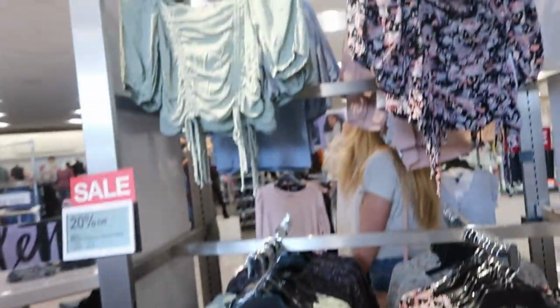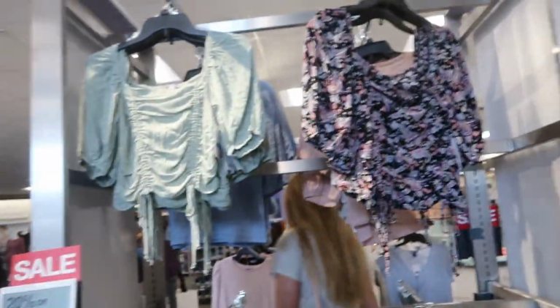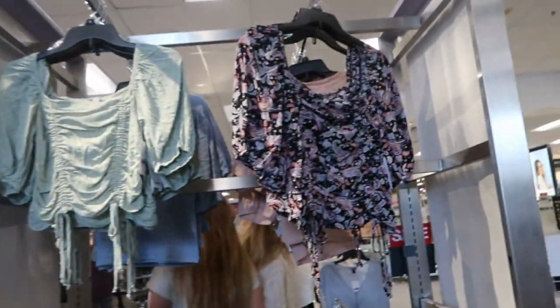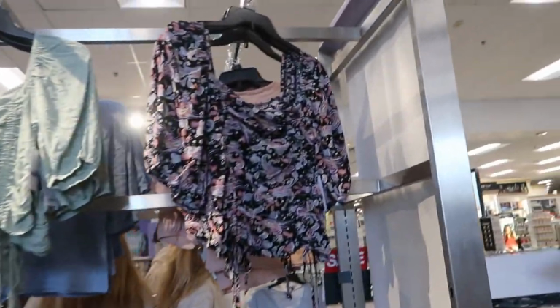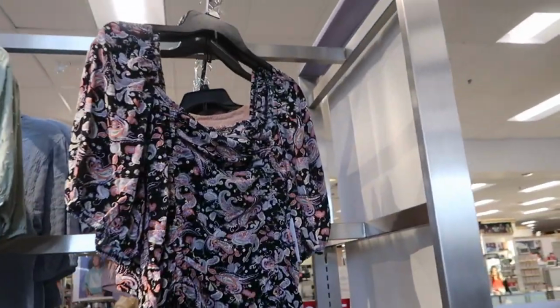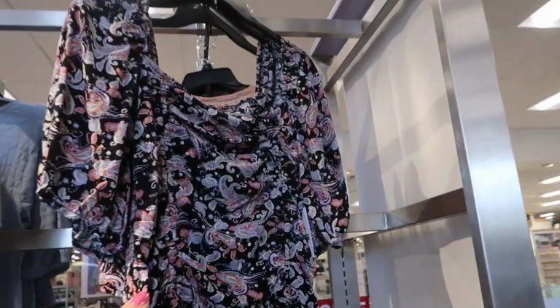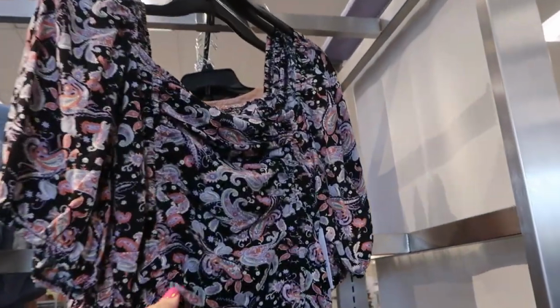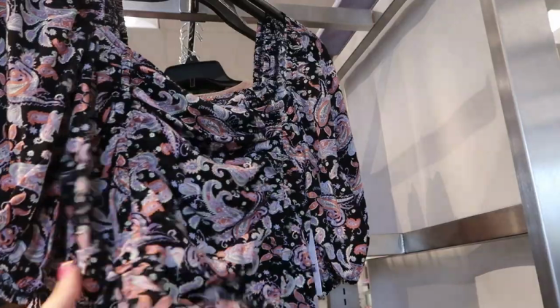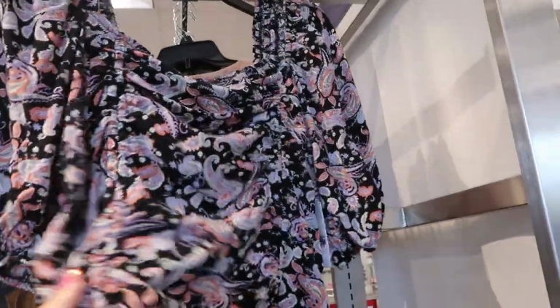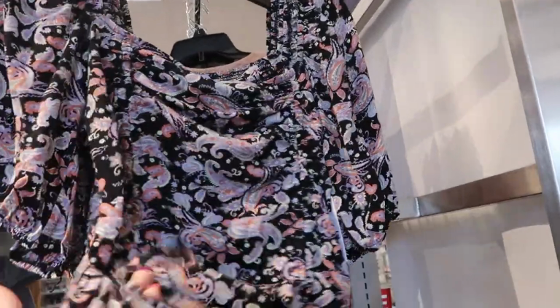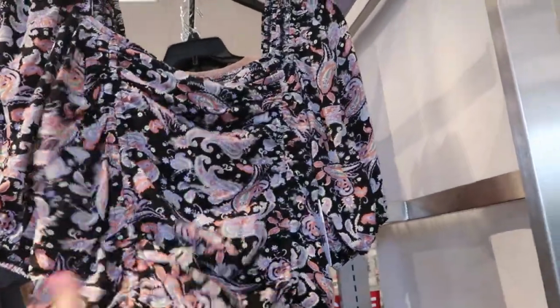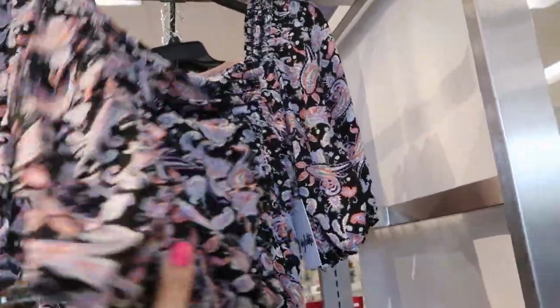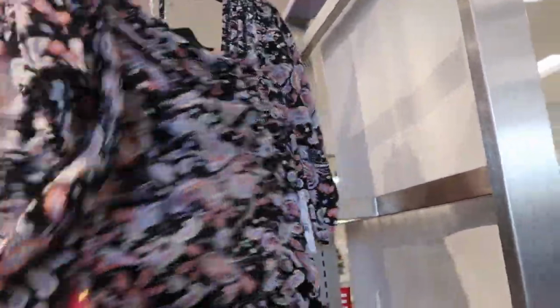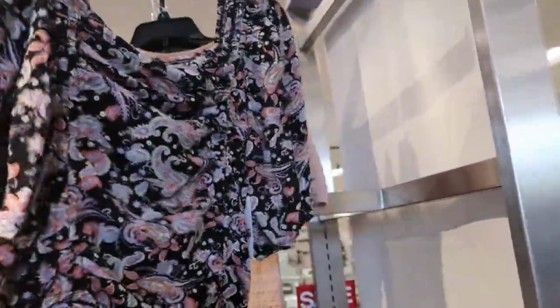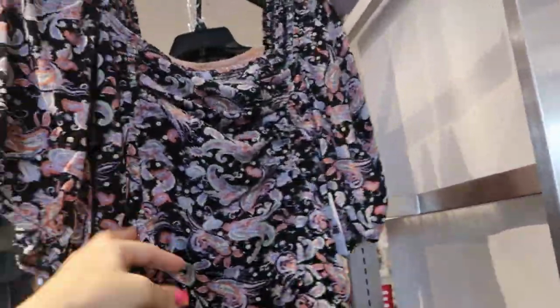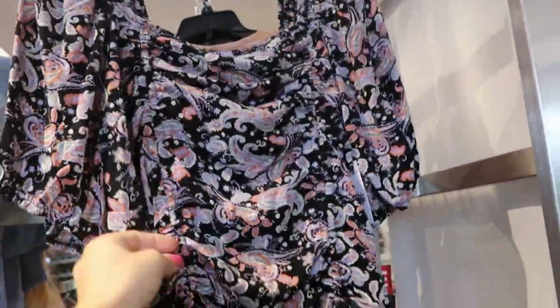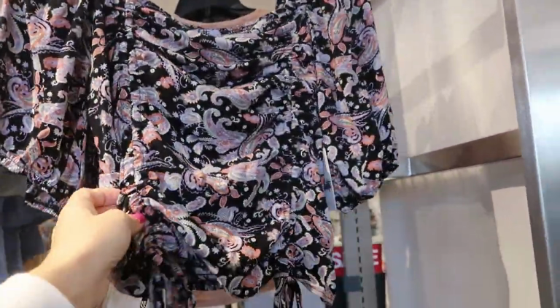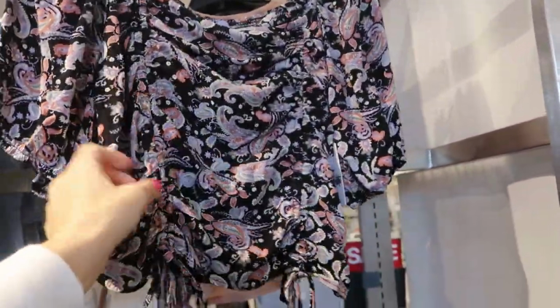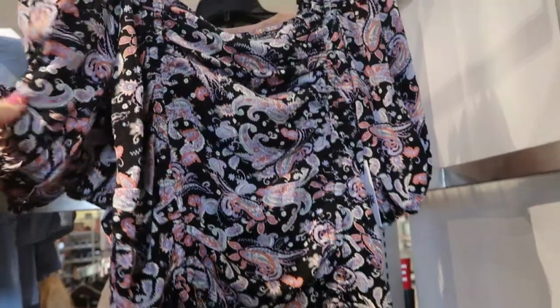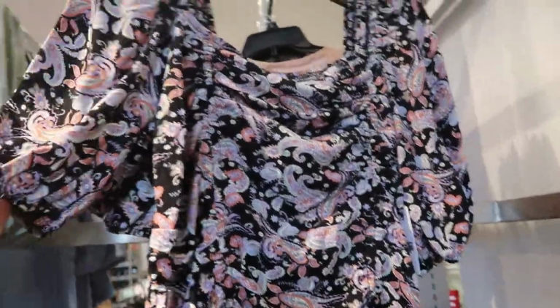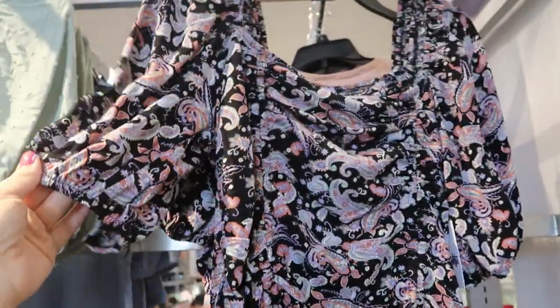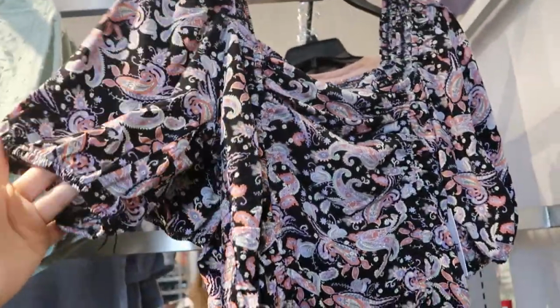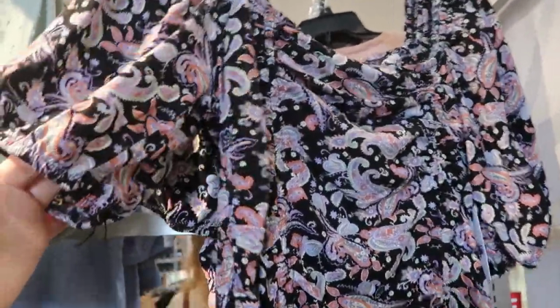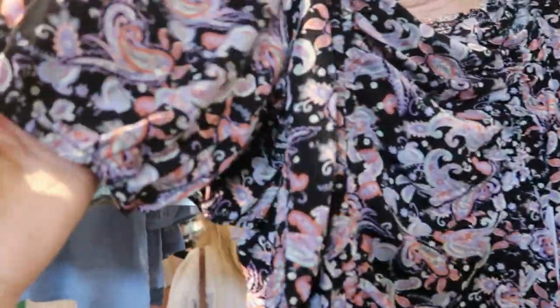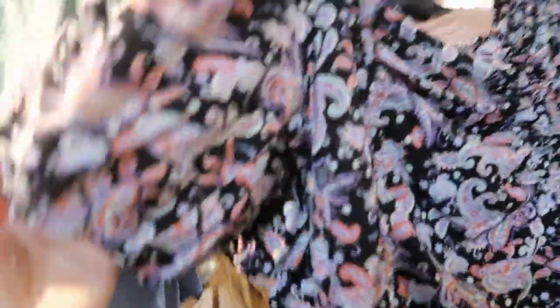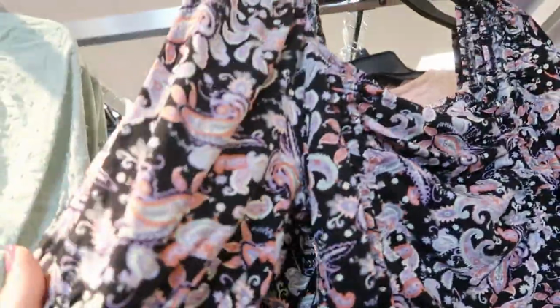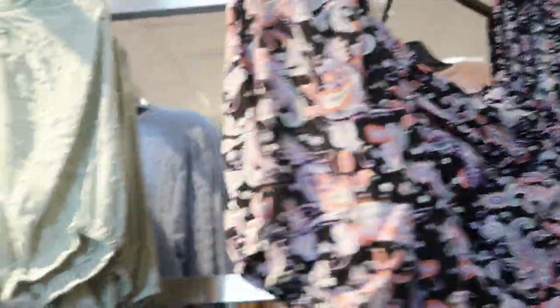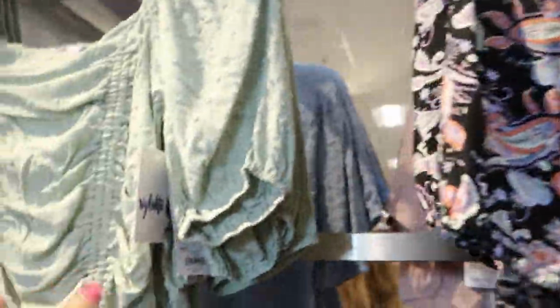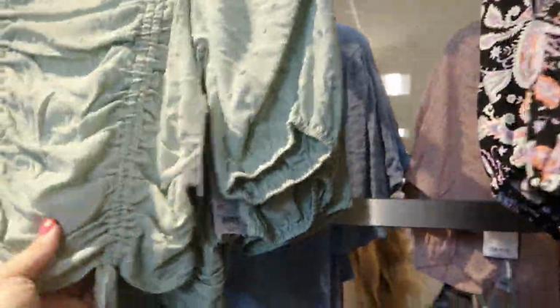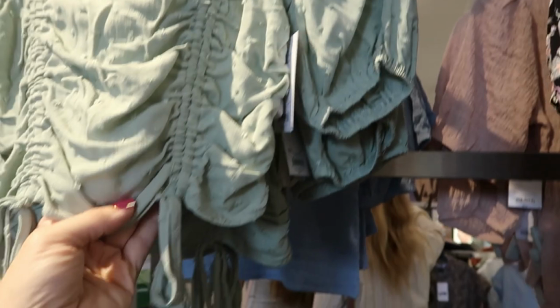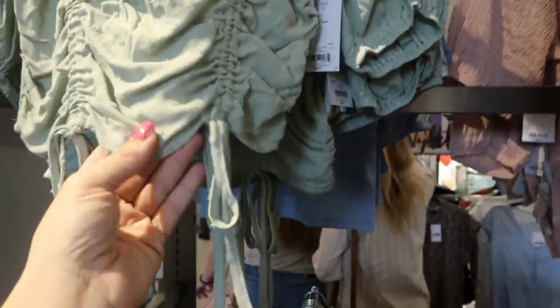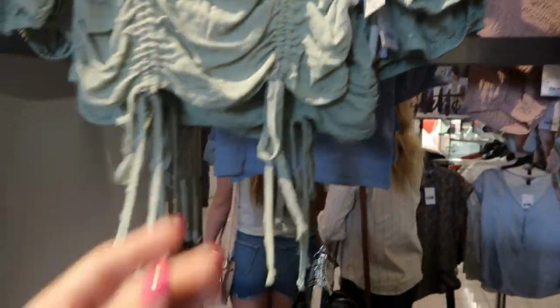Valette also has some new crop tops — they're not really cropped I guess, but you can tie them up or down. They're short sleeve. There's this black paisley print and a green with dots.